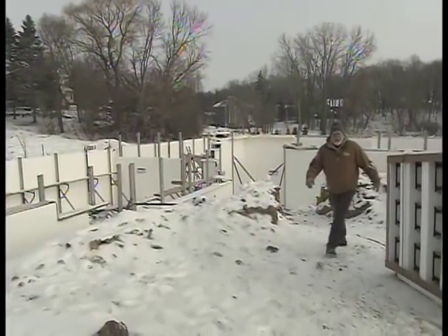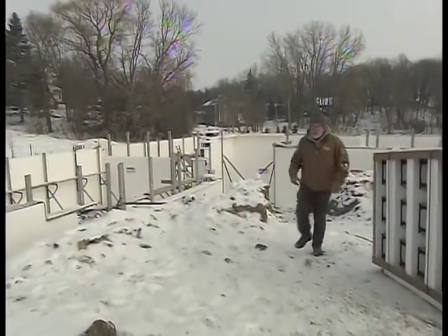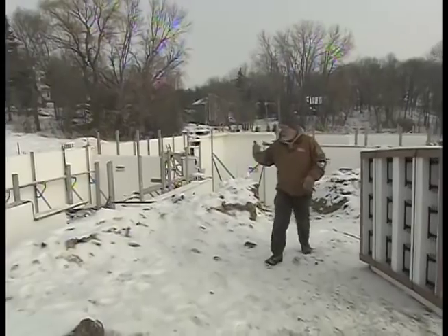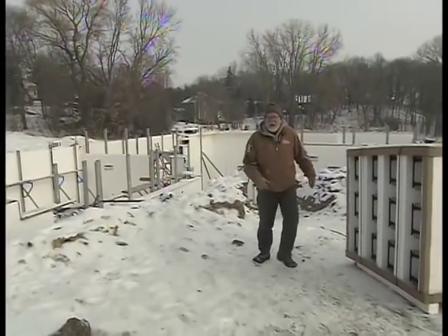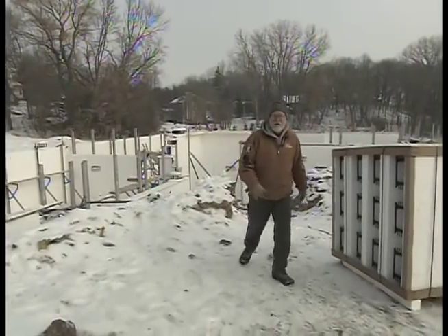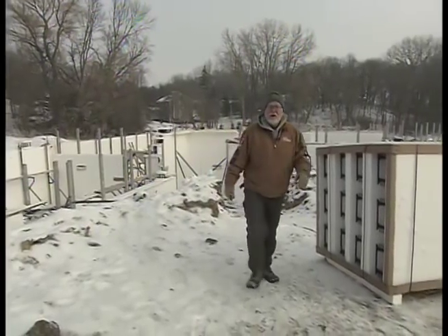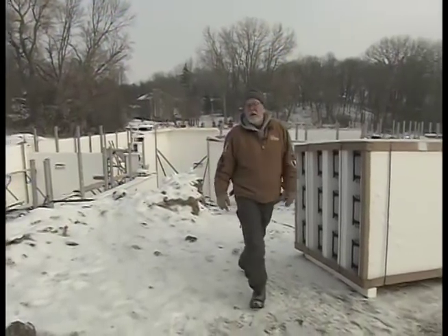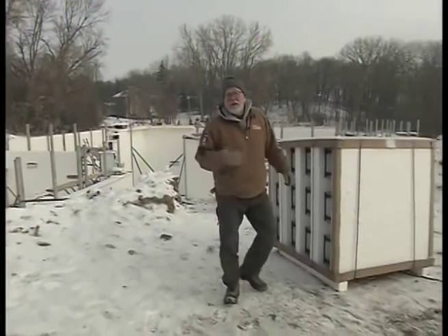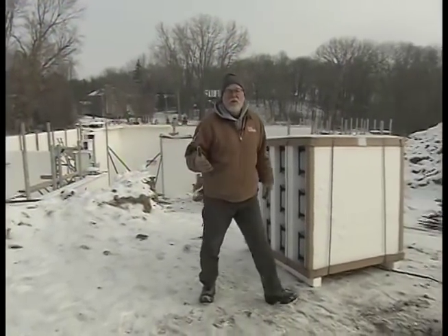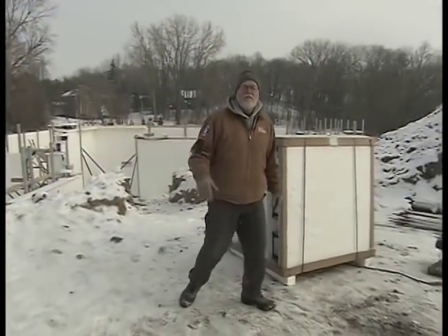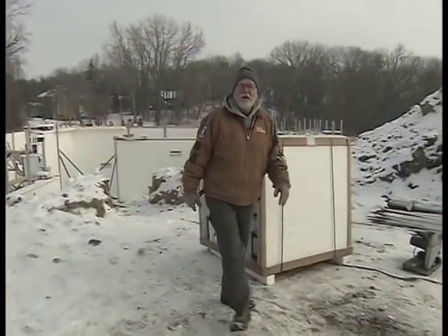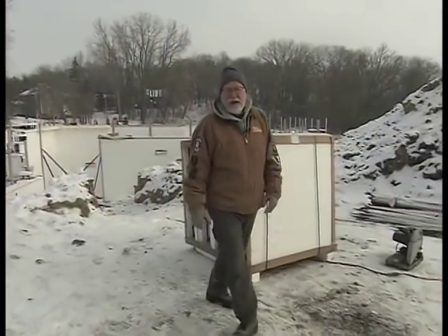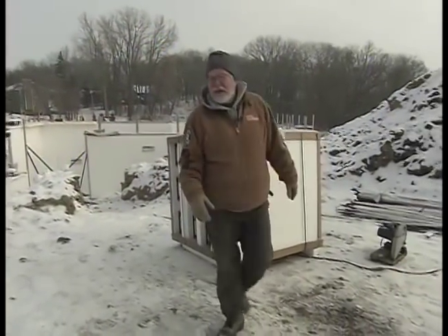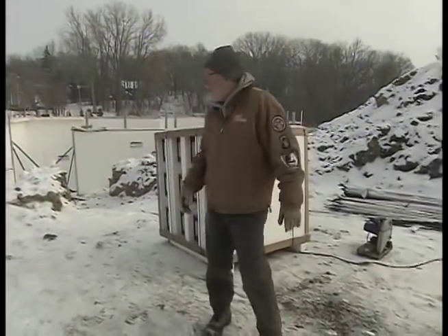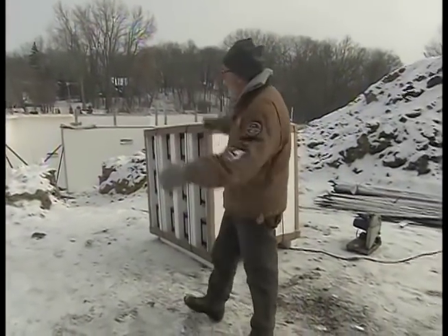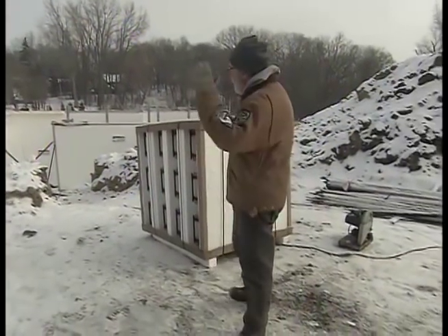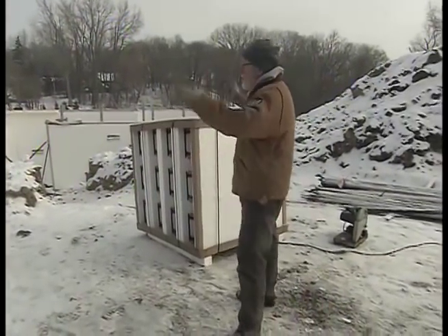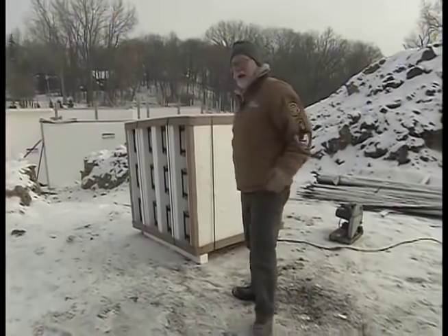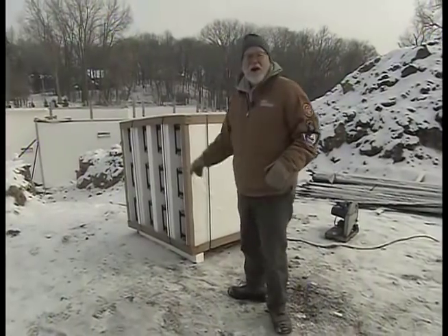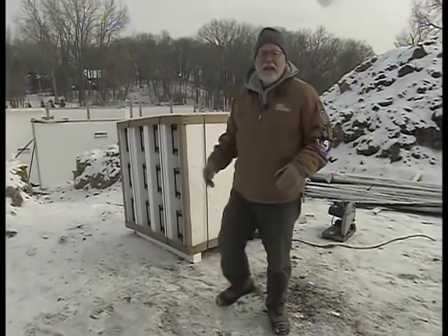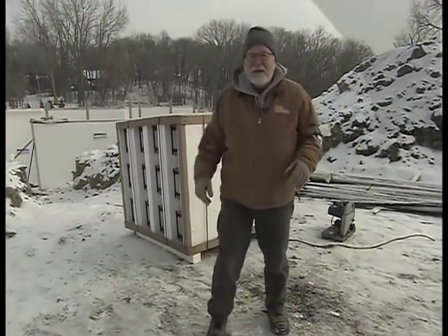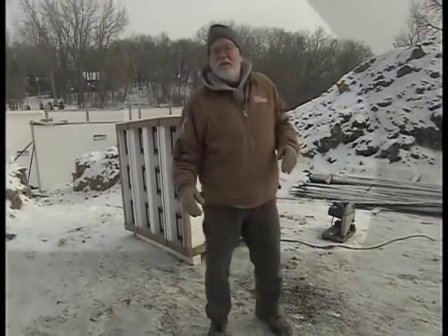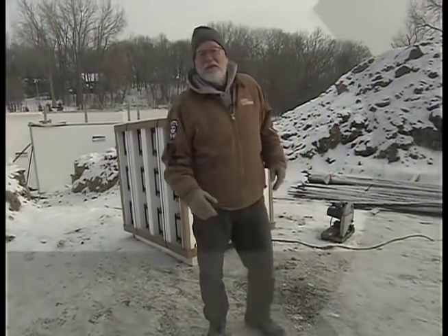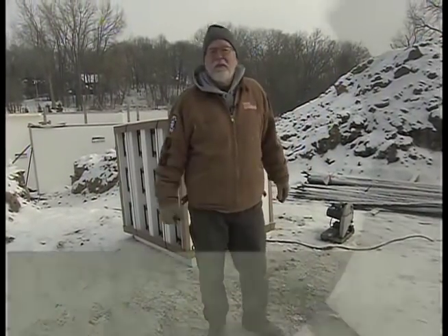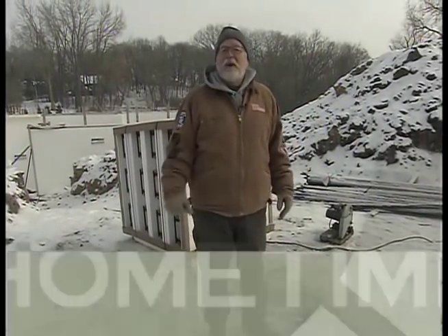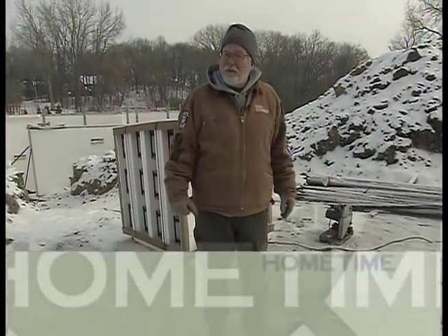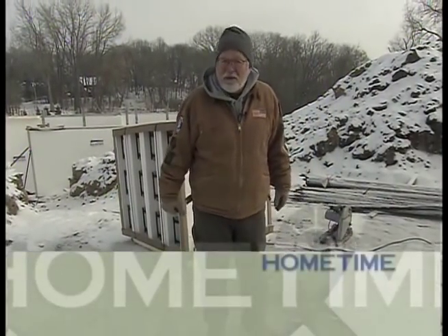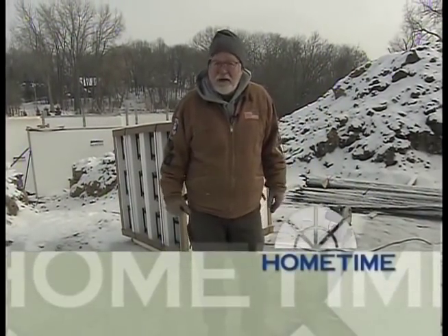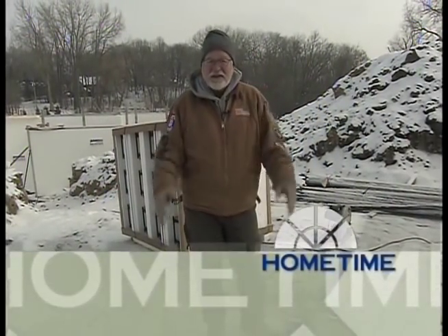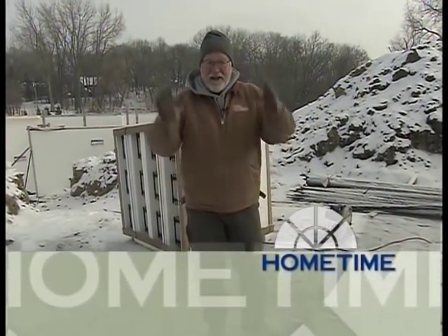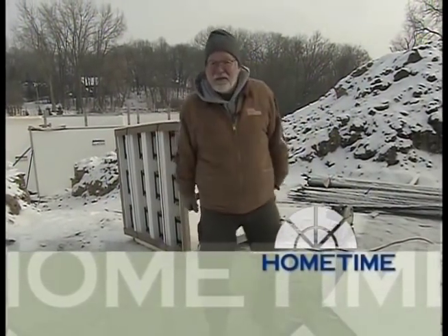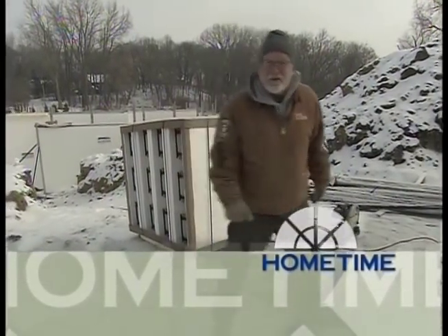So we'll get this ready for the concrete pour next week, then do some waterproofing and backfilling, and then we'll finally be ready for framing — all that next time on Home Time. From Mike, Brad, and the Home Time crew, I'm Dean Johnson. Thanks for watching.